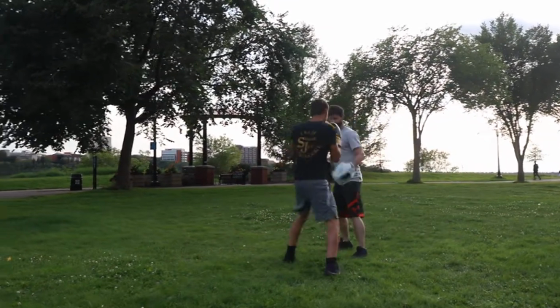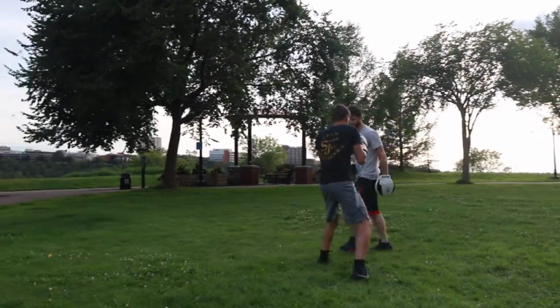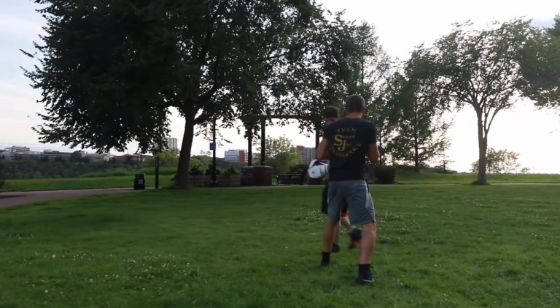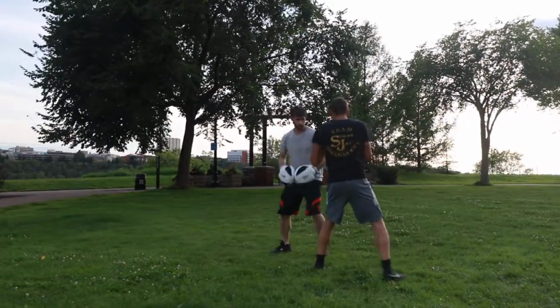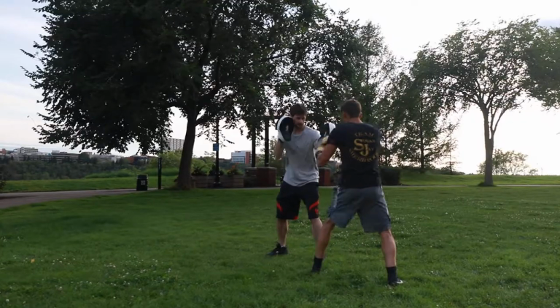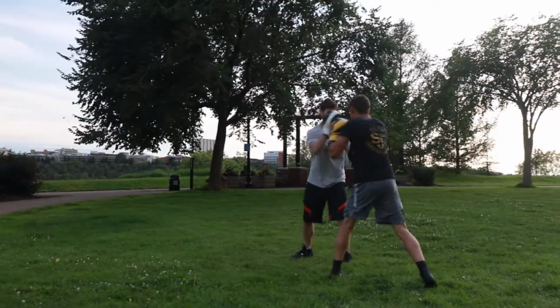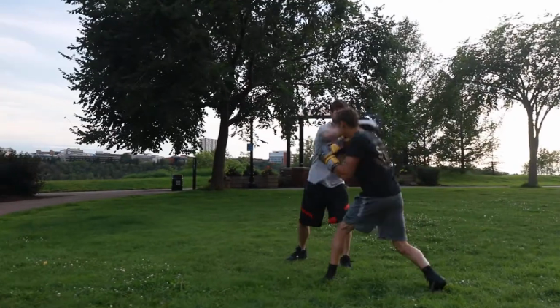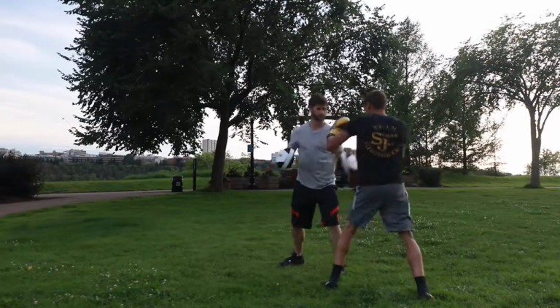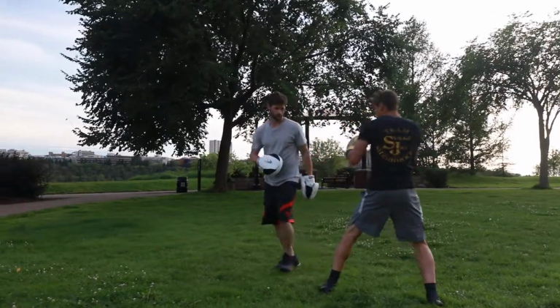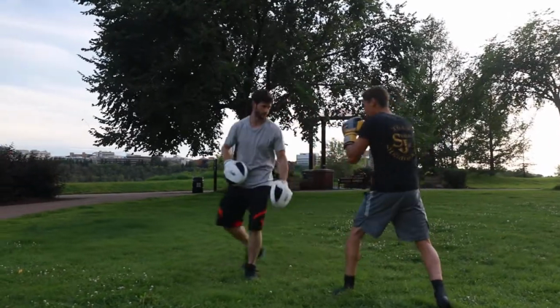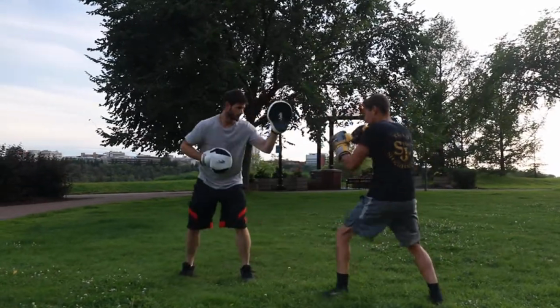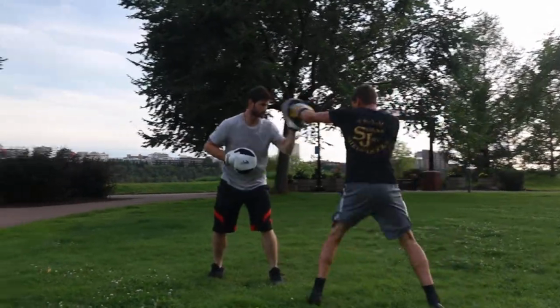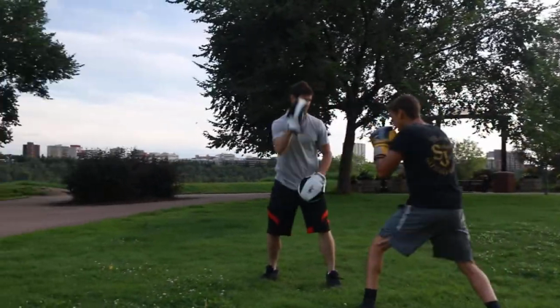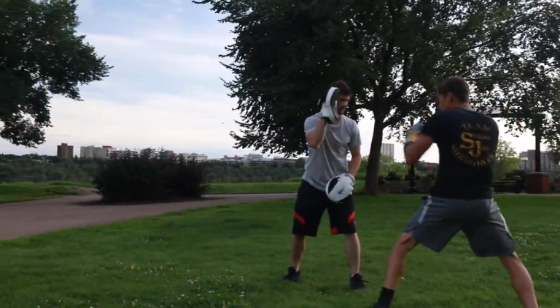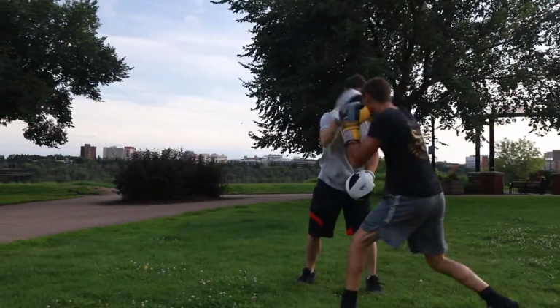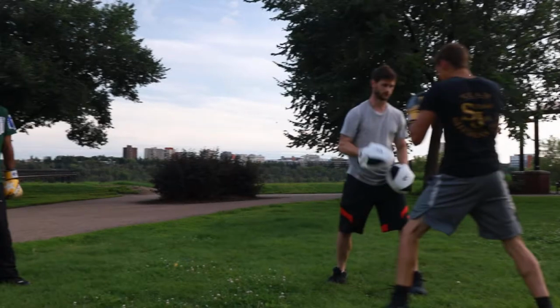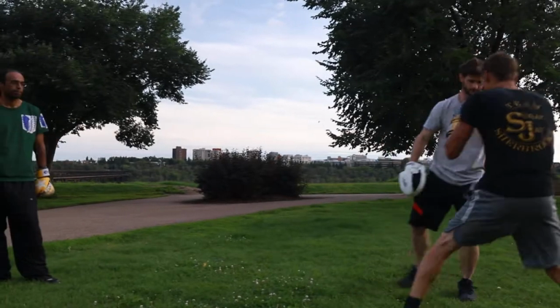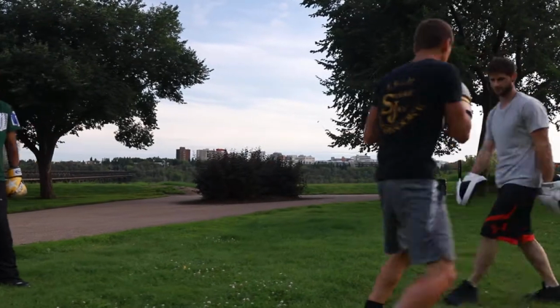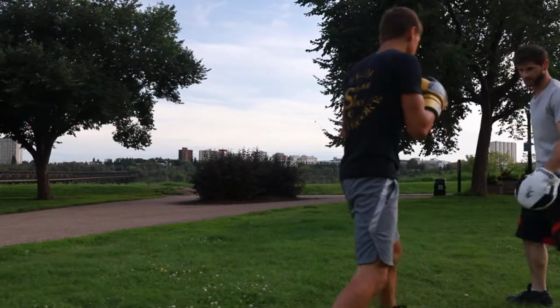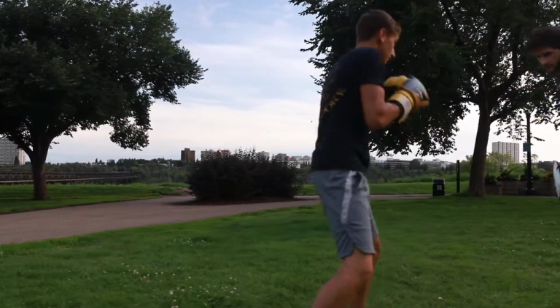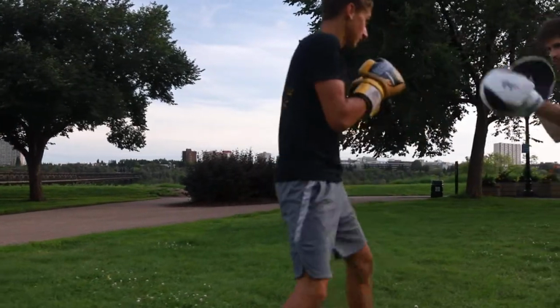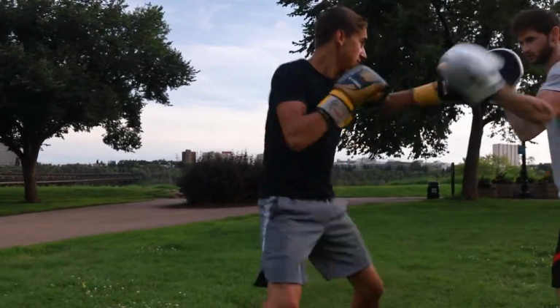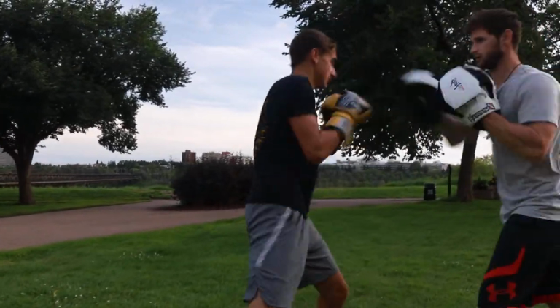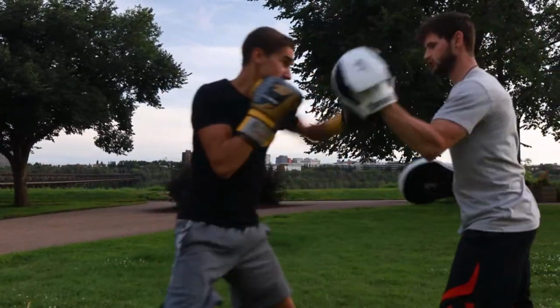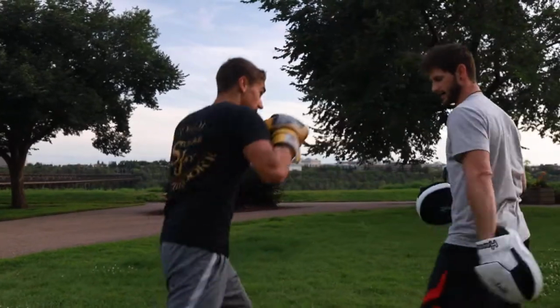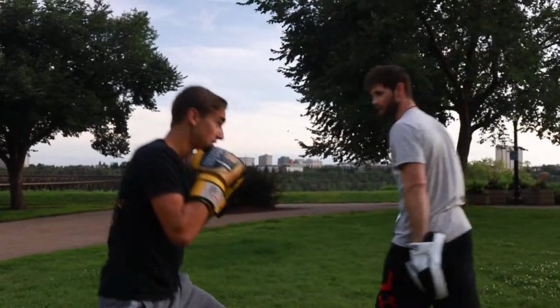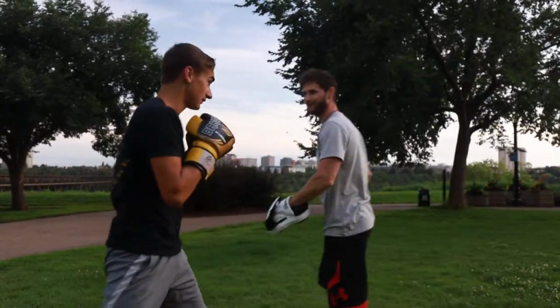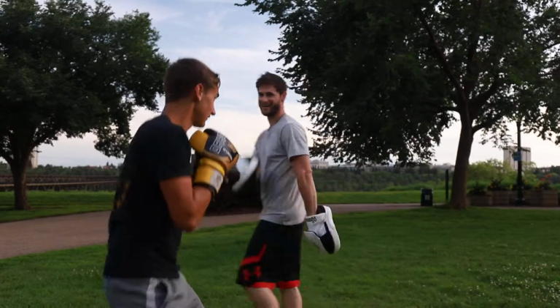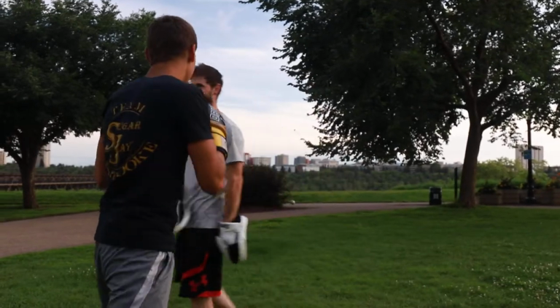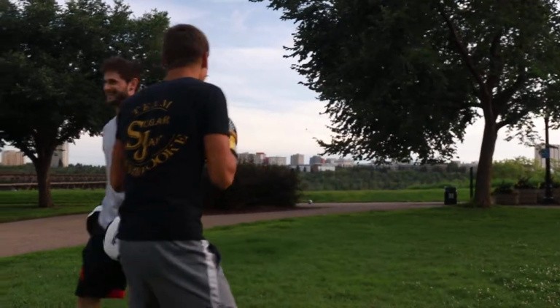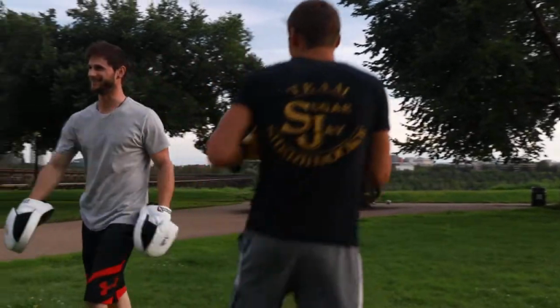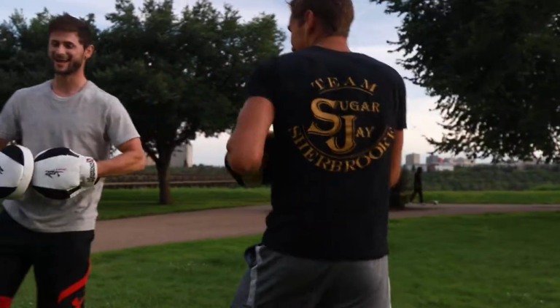Two. Hook. Good. Double jab. Double right. Good. Same combo. Go. And right hand, right hand. We'll finish it with the right hand.